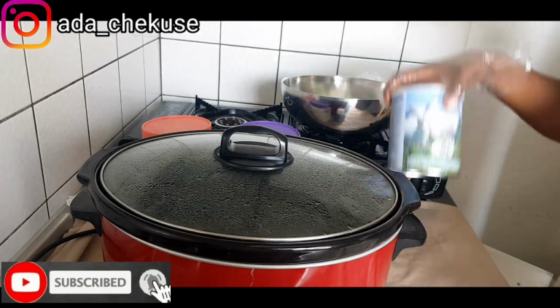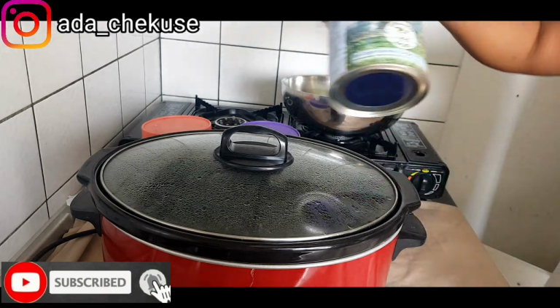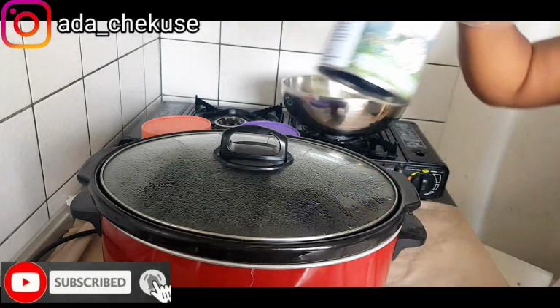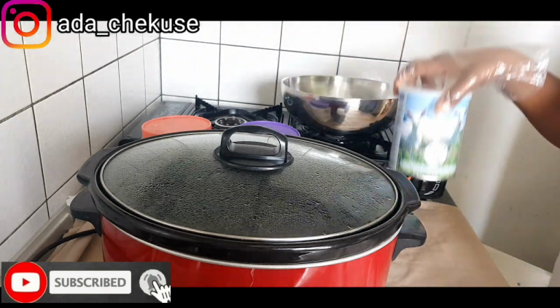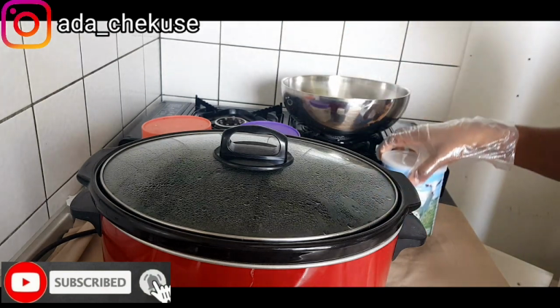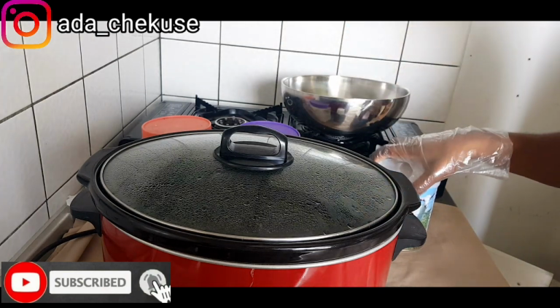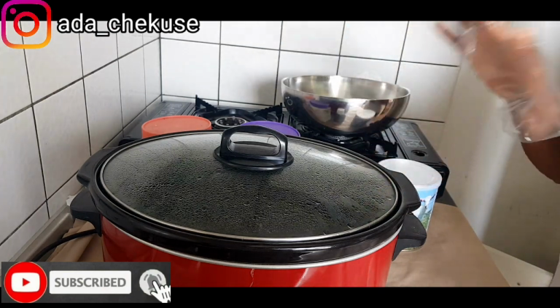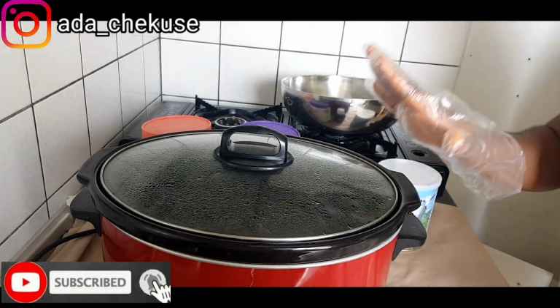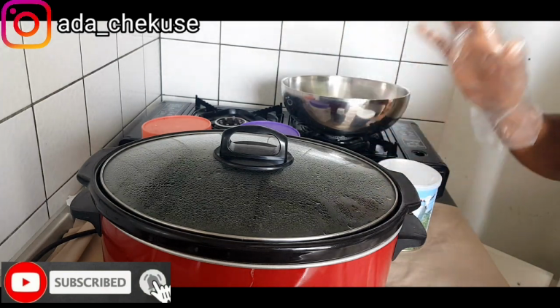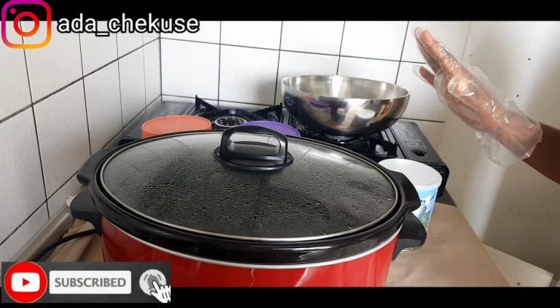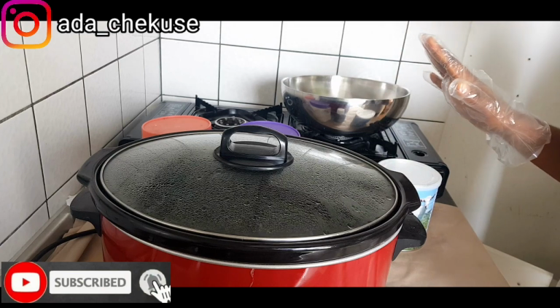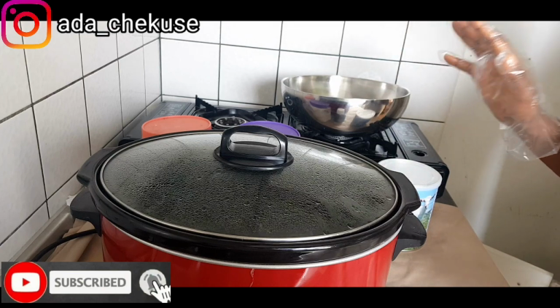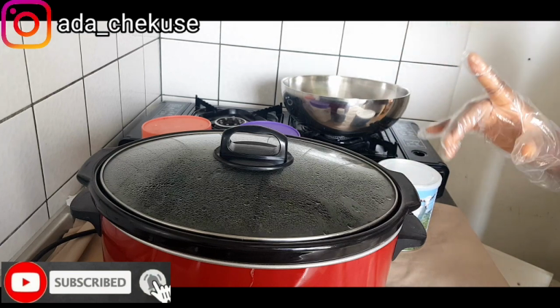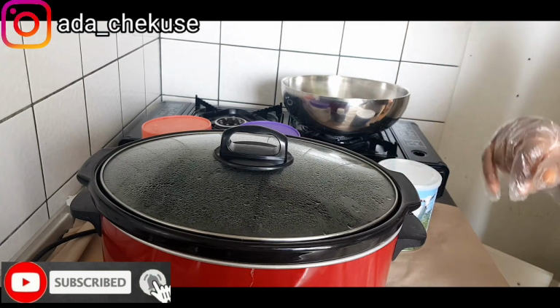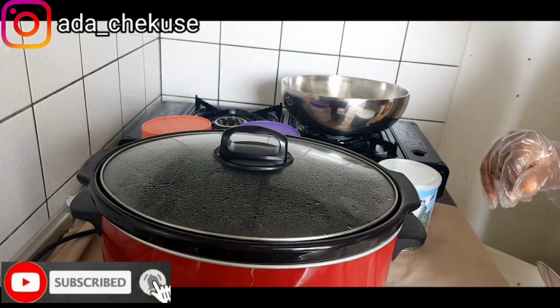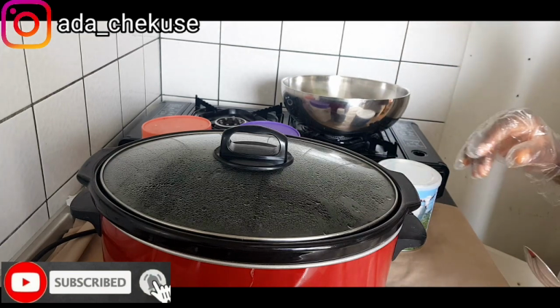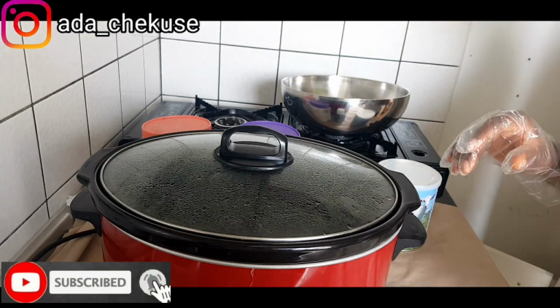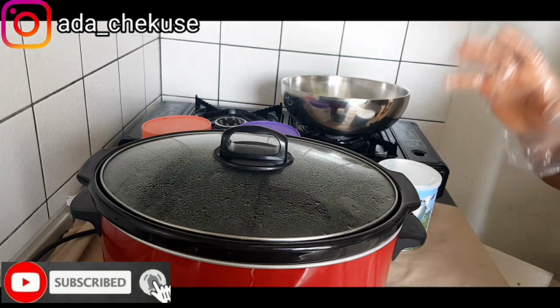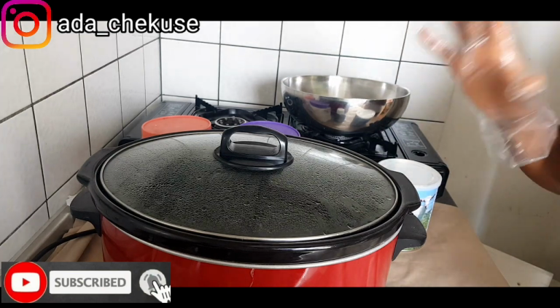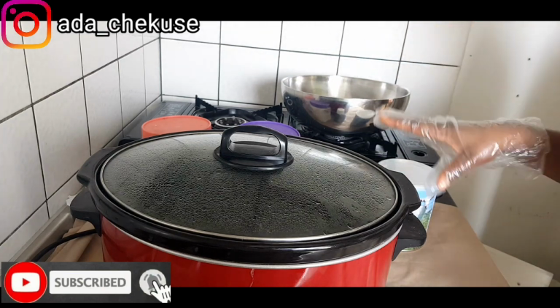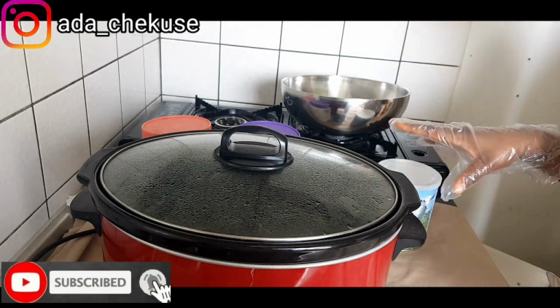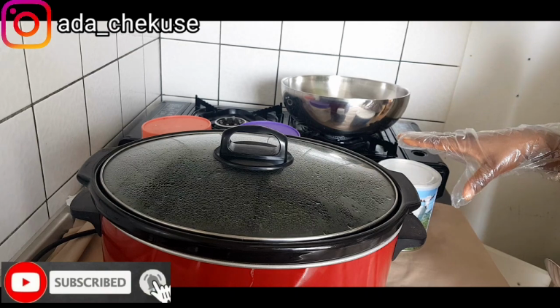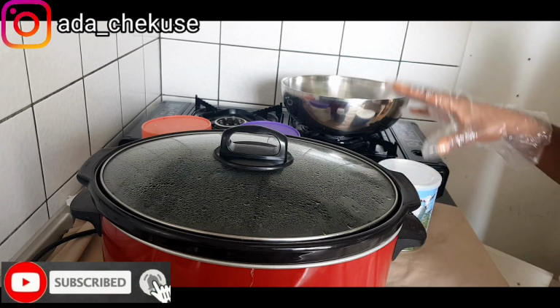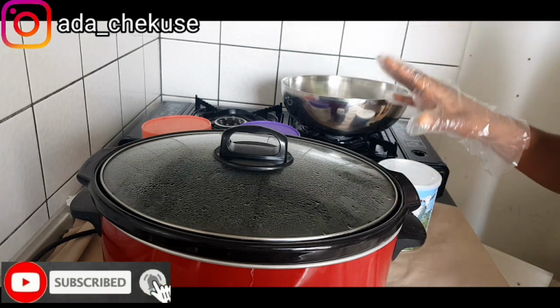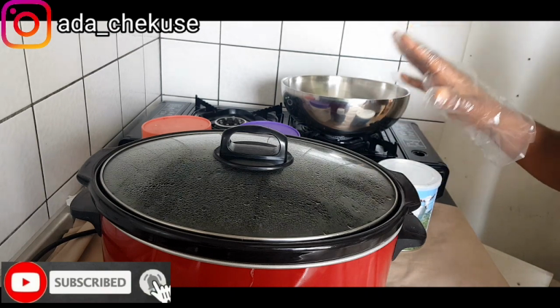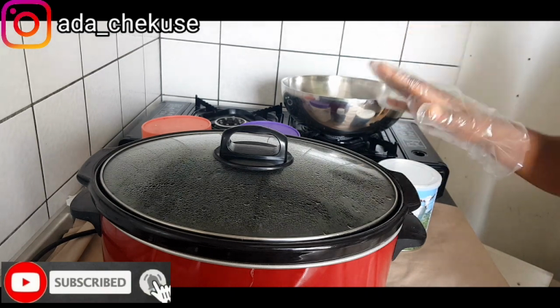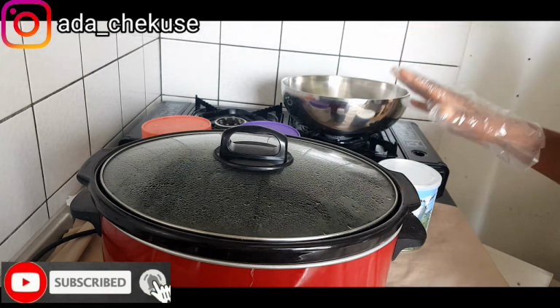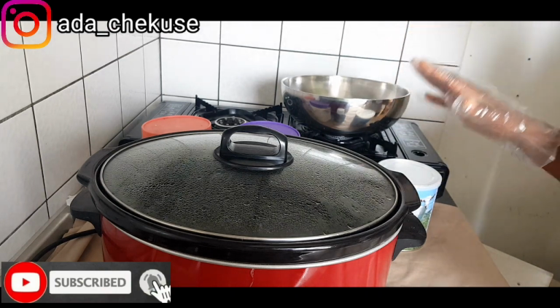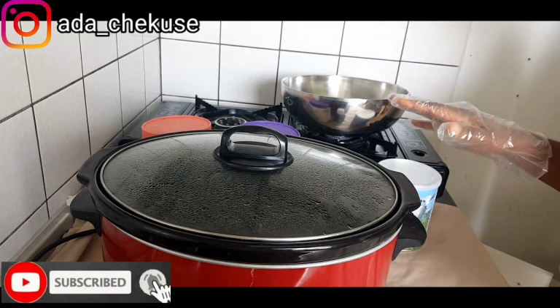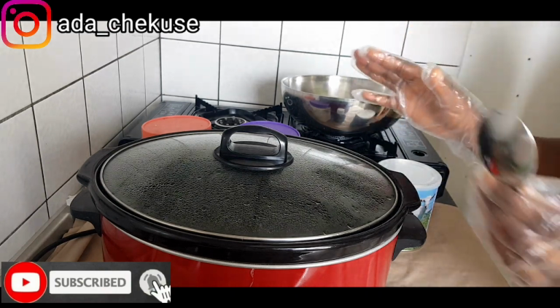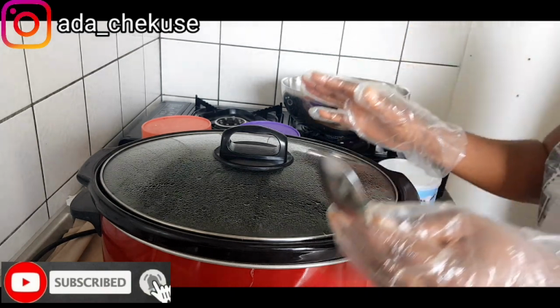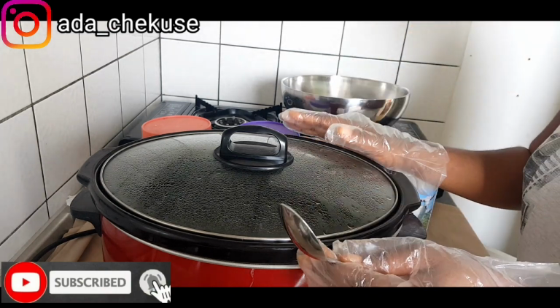Goat milk contains lactic acid. It helps to exfoliate the skin. So we are making a base cream.